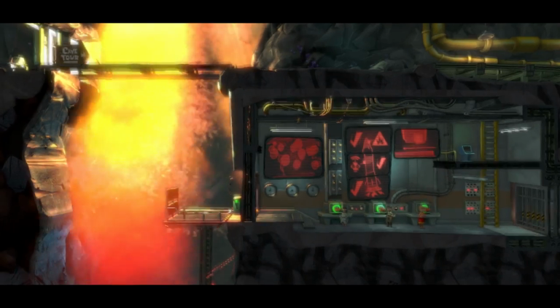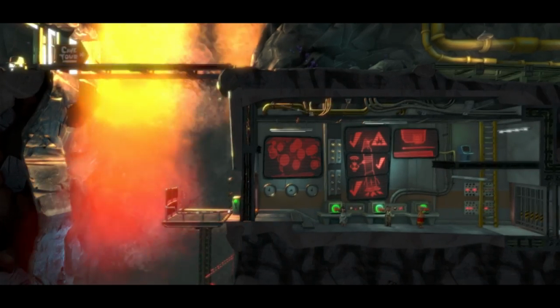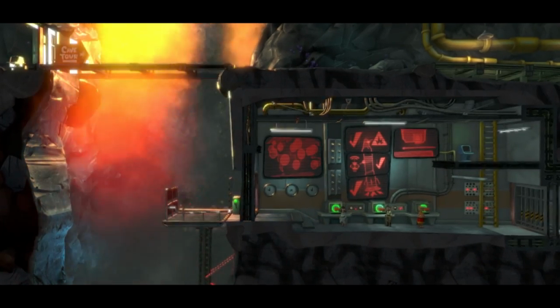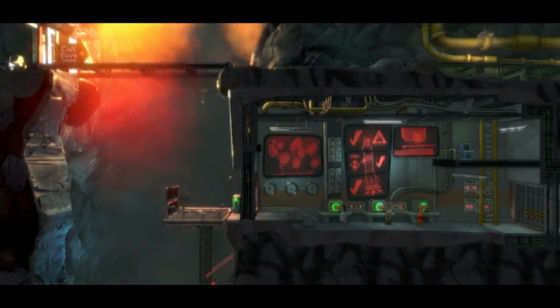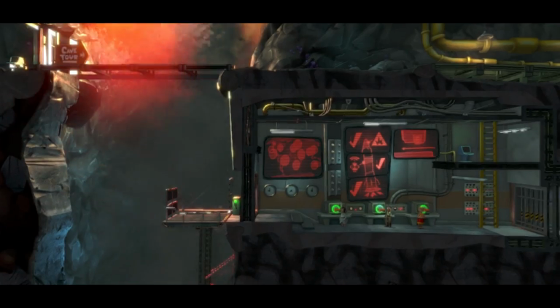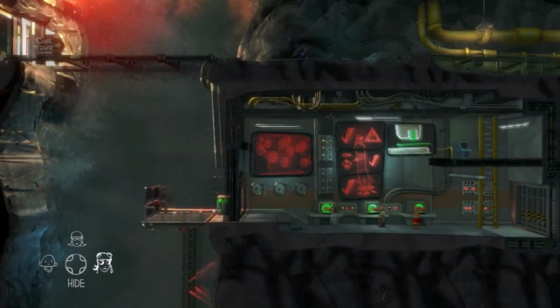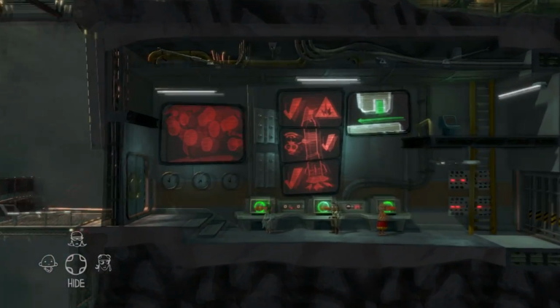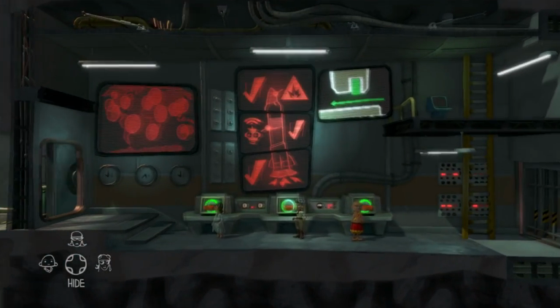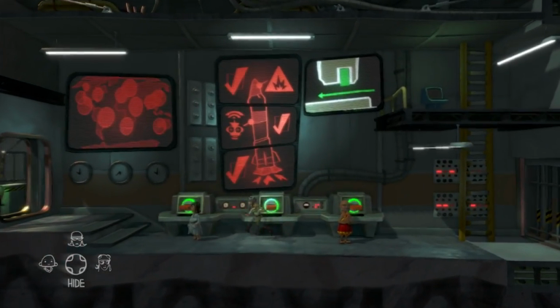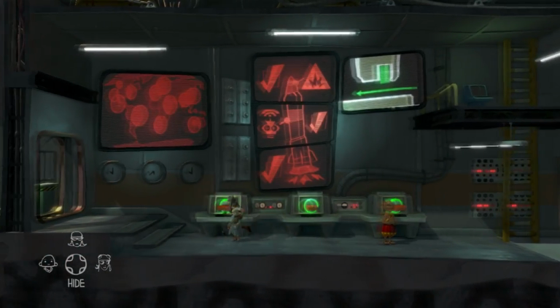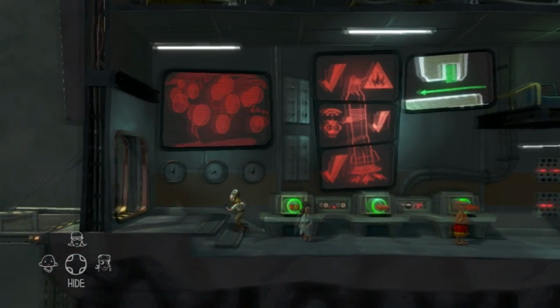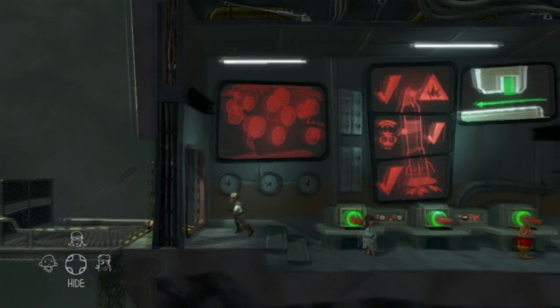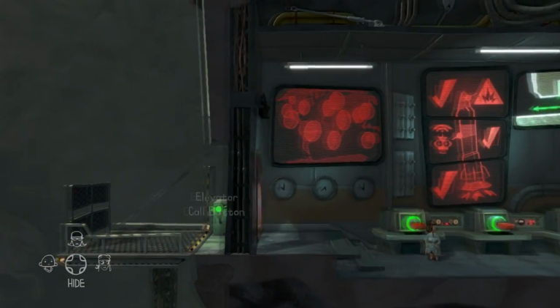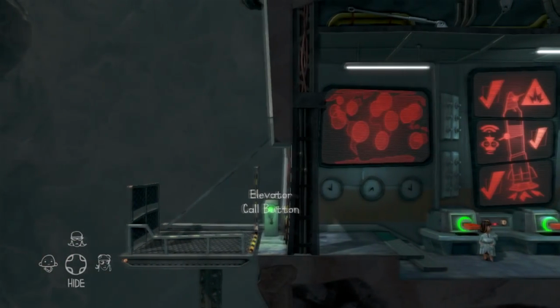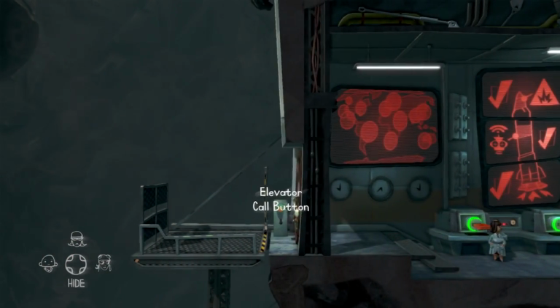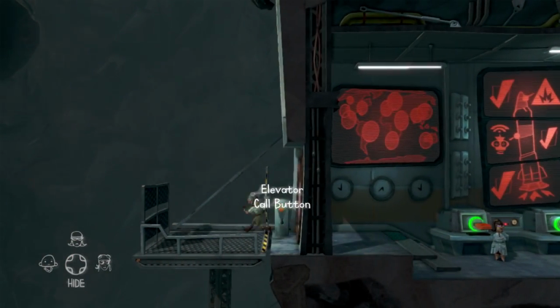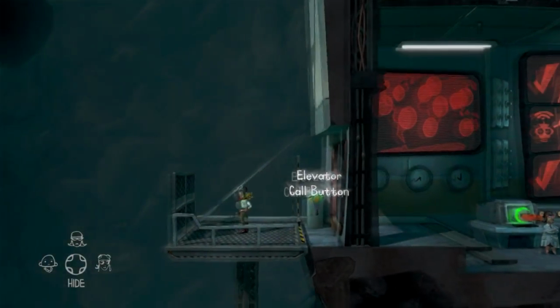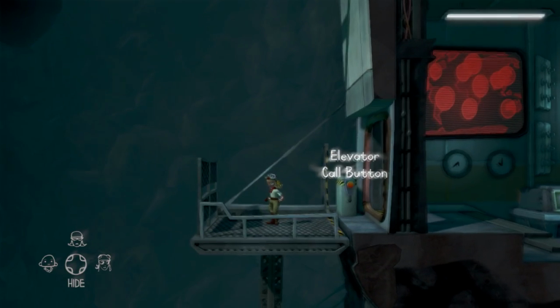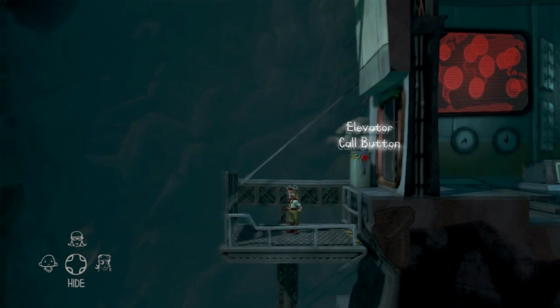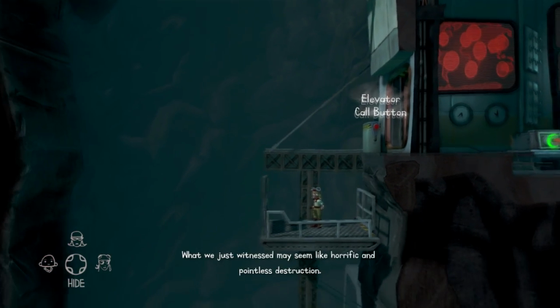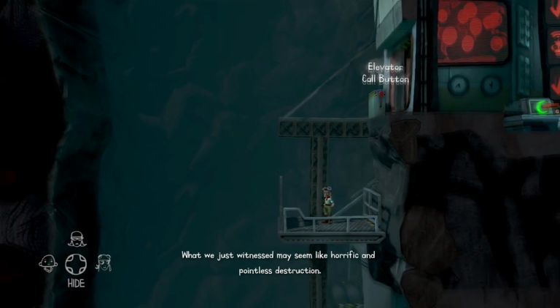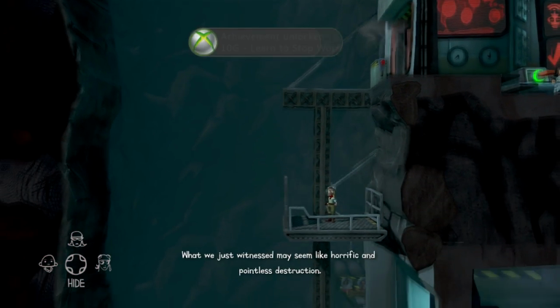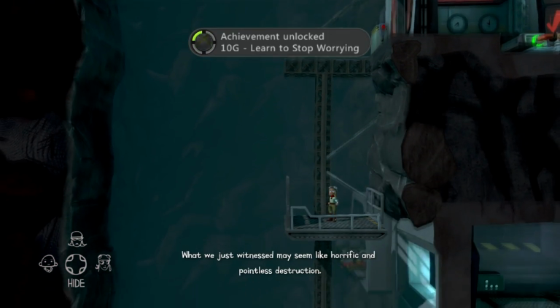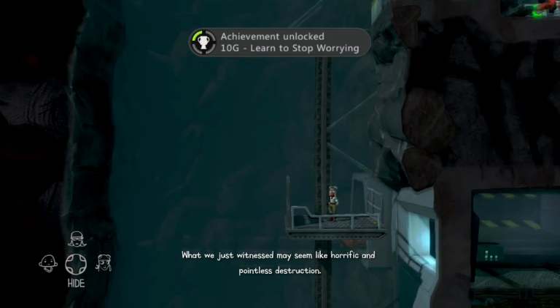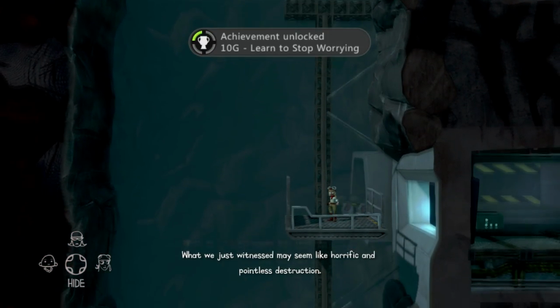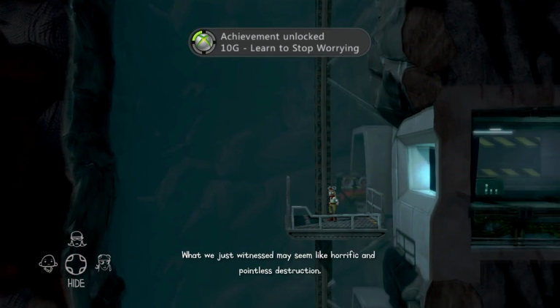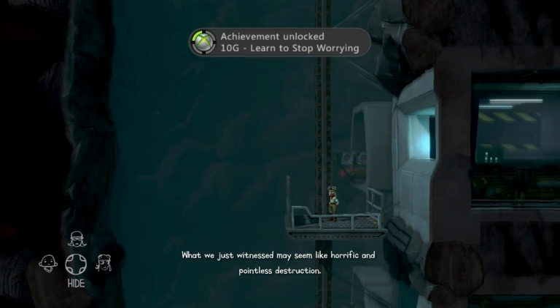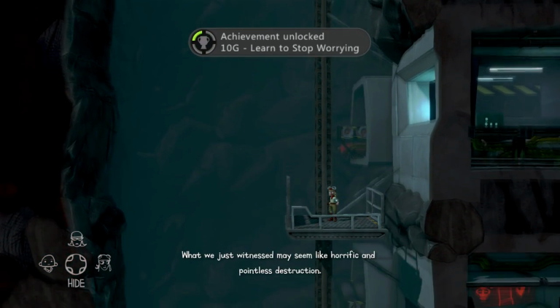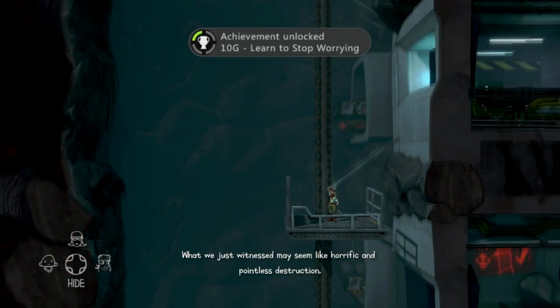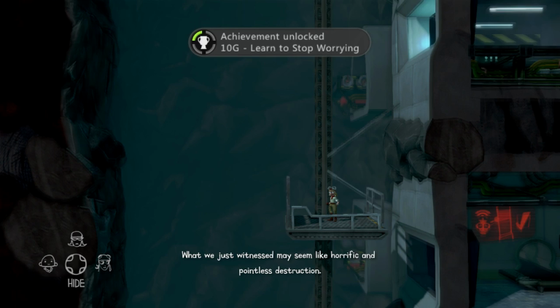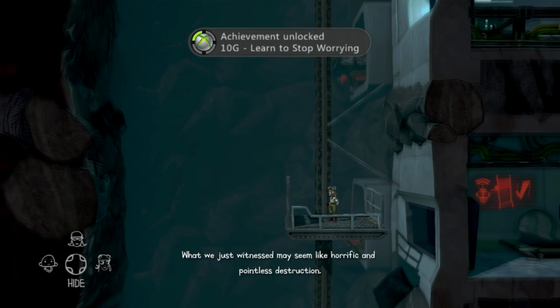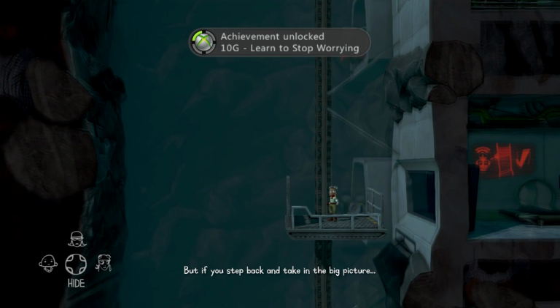Next up is the scientist. For this achievement it is unmissable as it is part of her story. You just have to beat her puzzle and you will get the achievement Learn to Stop Warring. After you turn the three keys and go down the elevator, you will obtain this achievement.